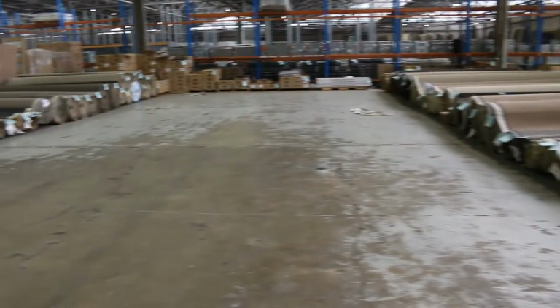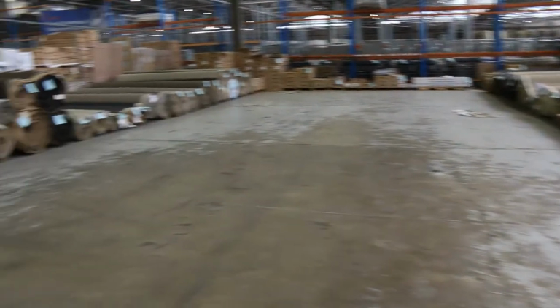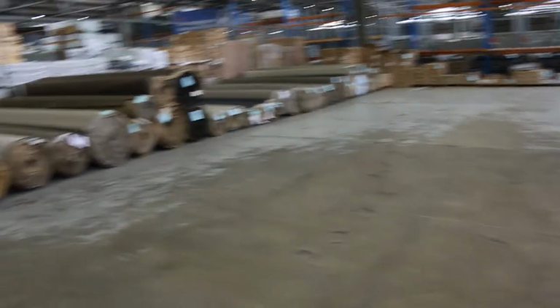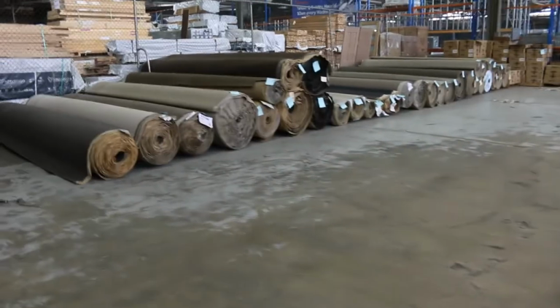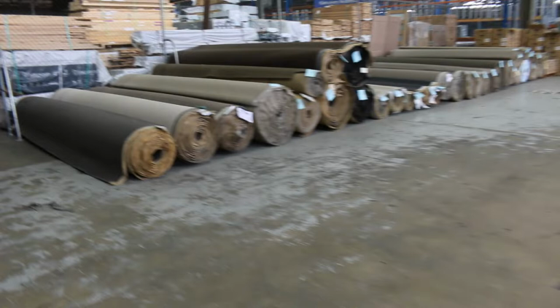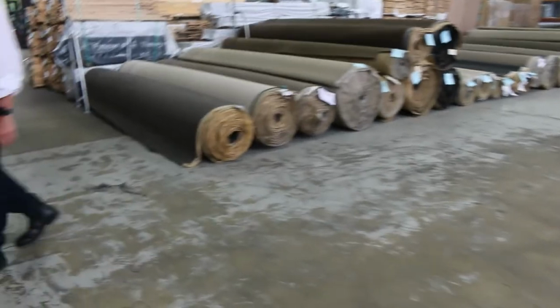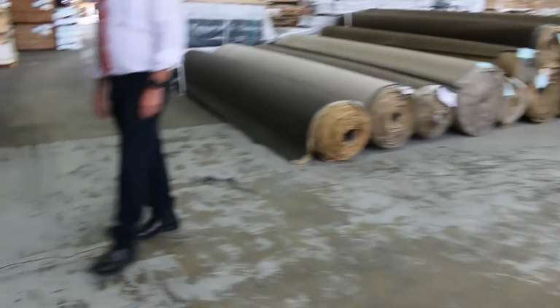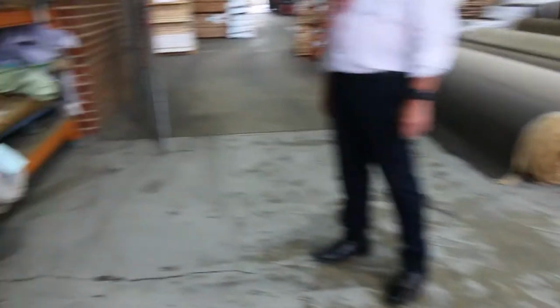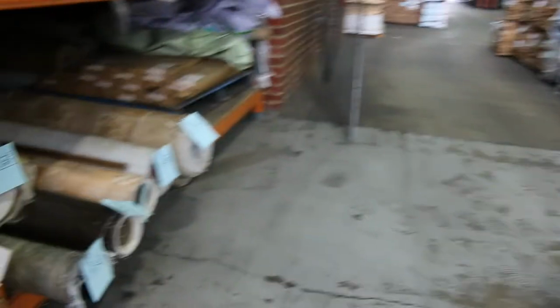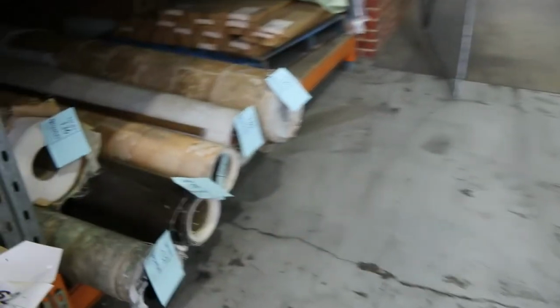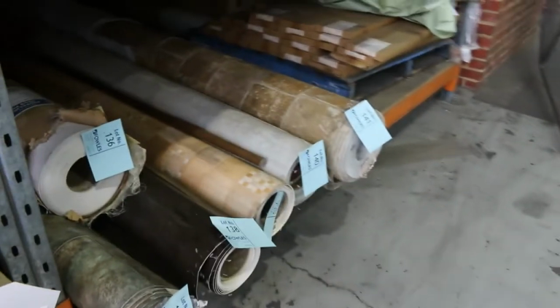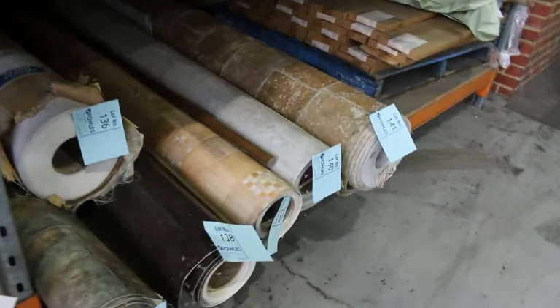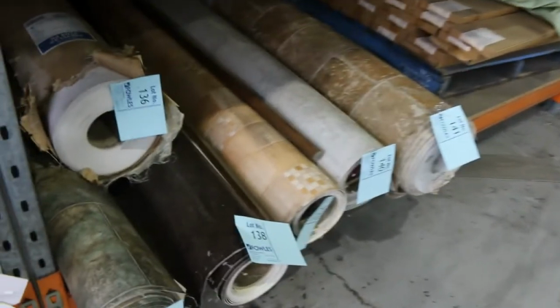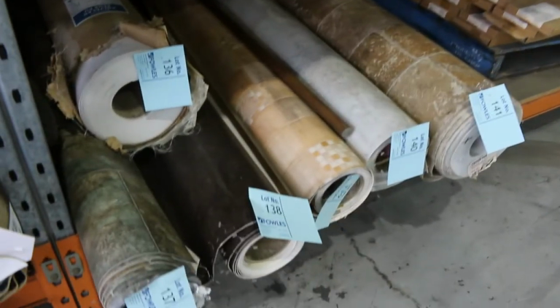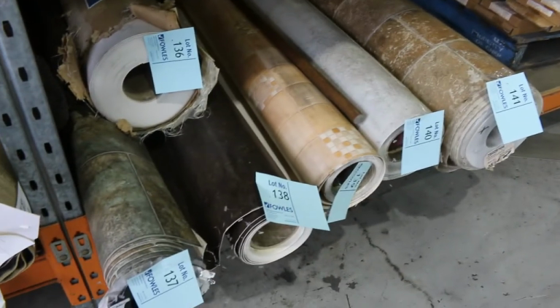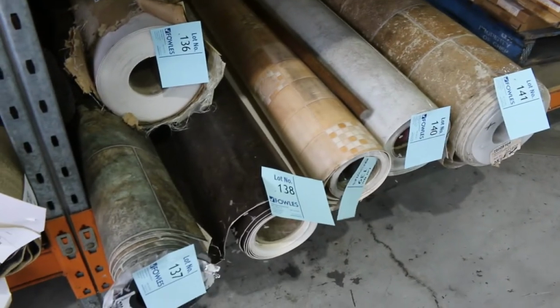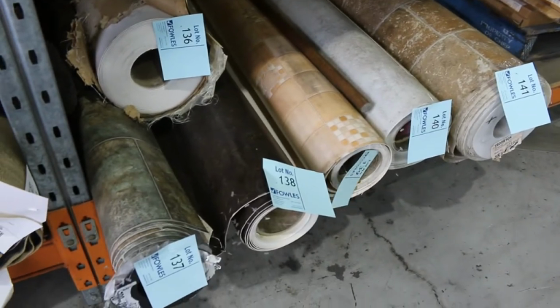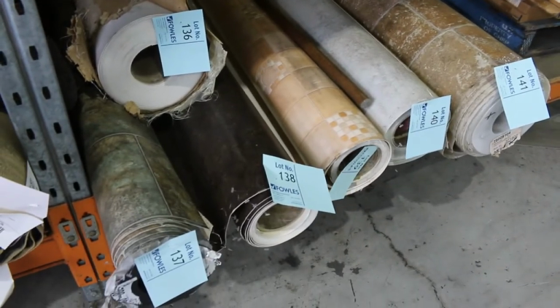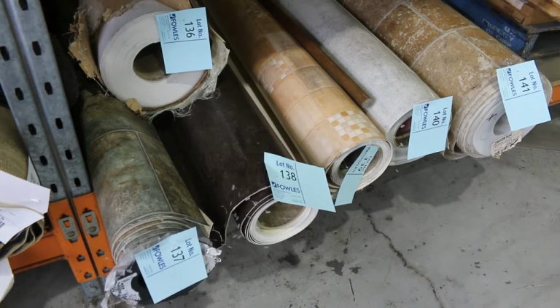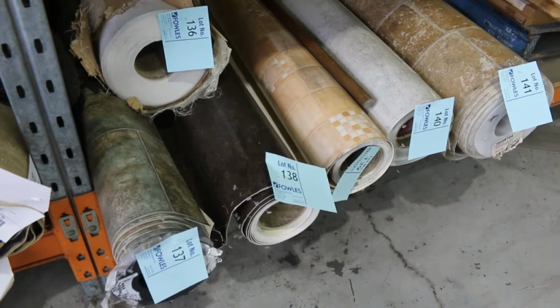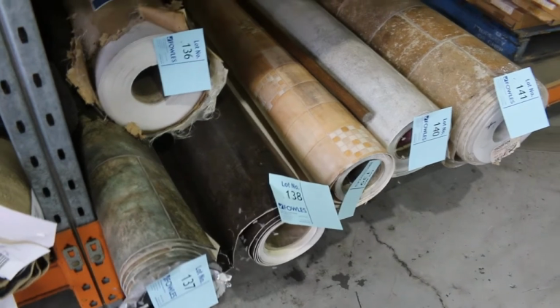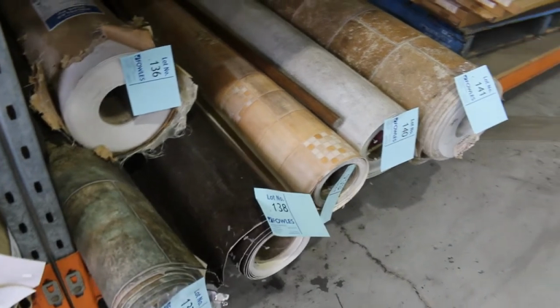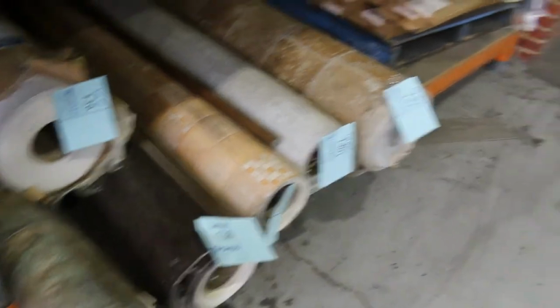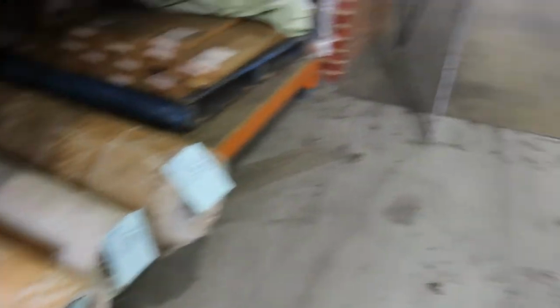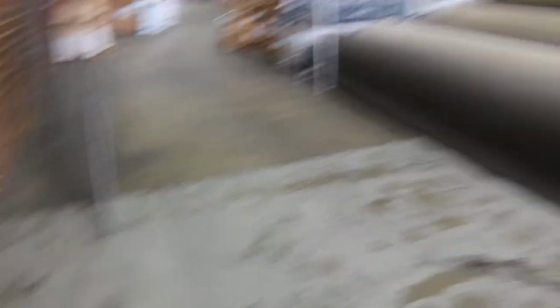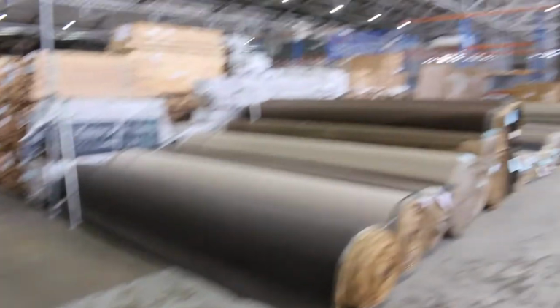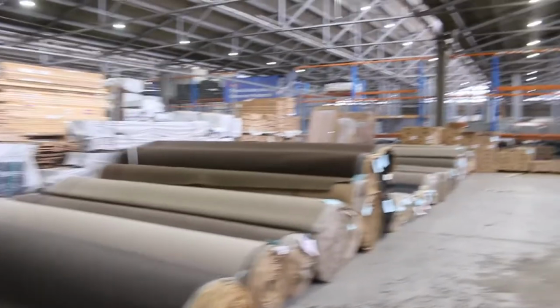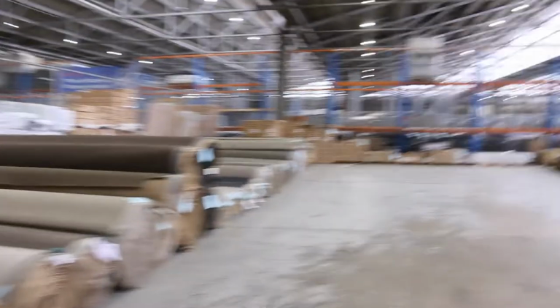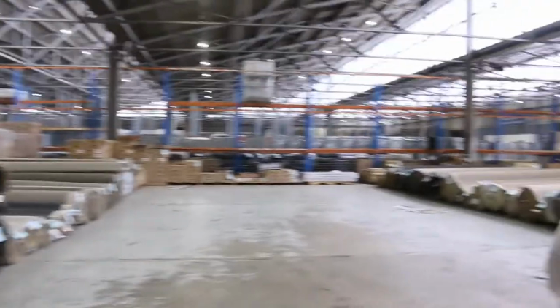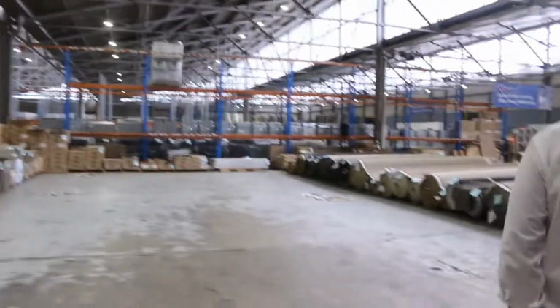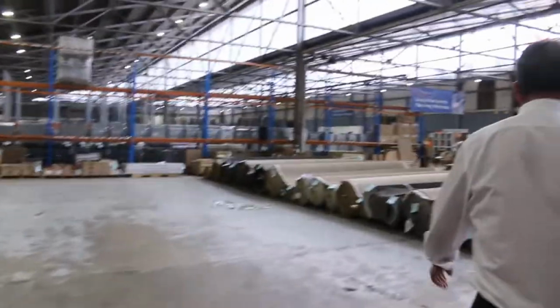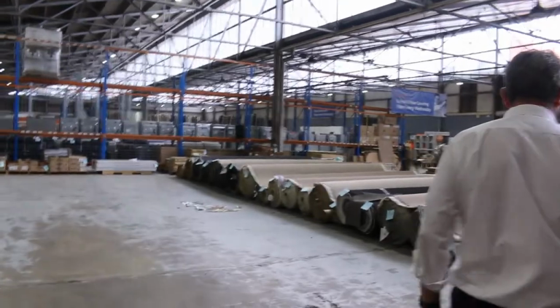We've got some vinyl also — just a few rolls left there, it's just about gone. Those are the last remaining rolls we've been told to clear out. It's 4 metres wide at $10 a linear metre — would you believe. Absolute bargain — normally retails around about $100. So great buying on the 4-metre wide vinyl.